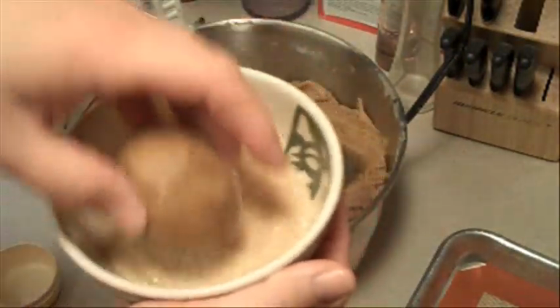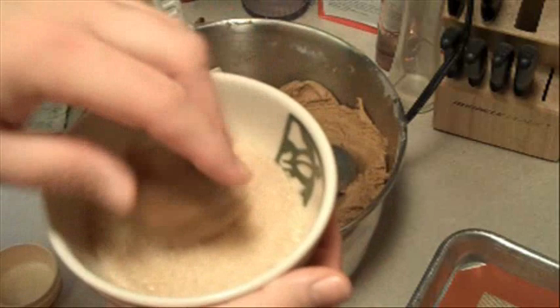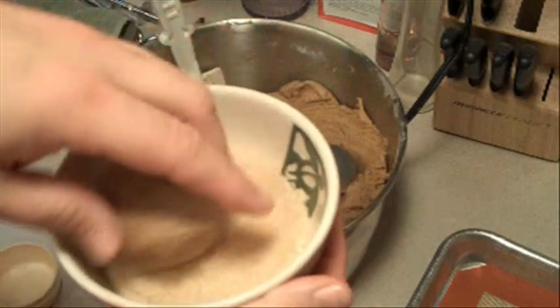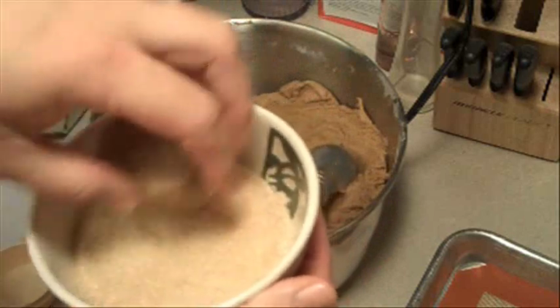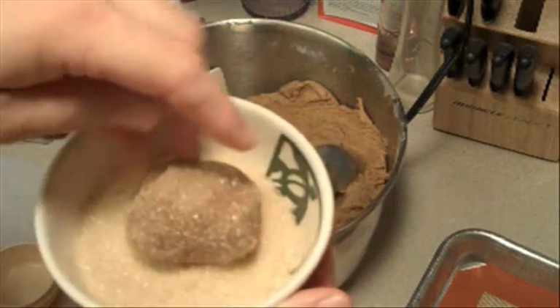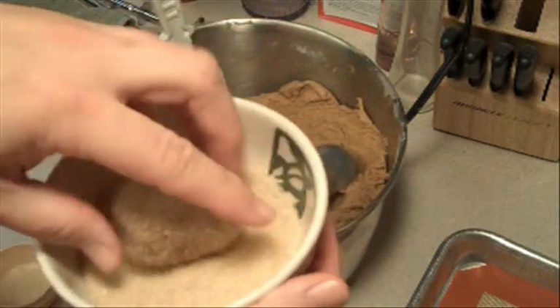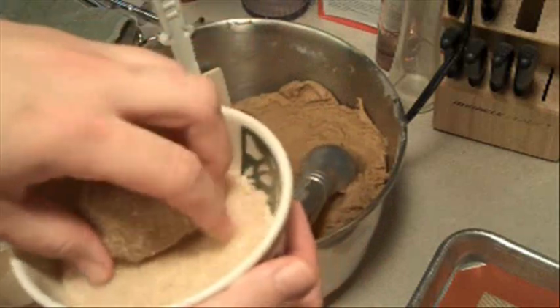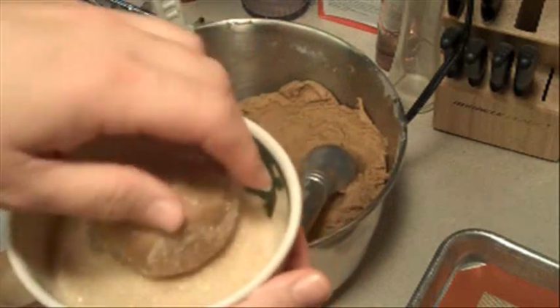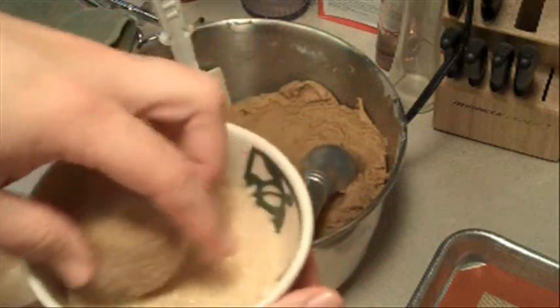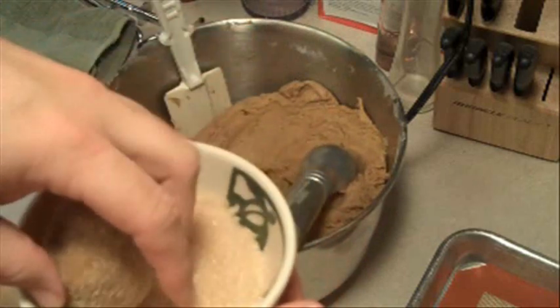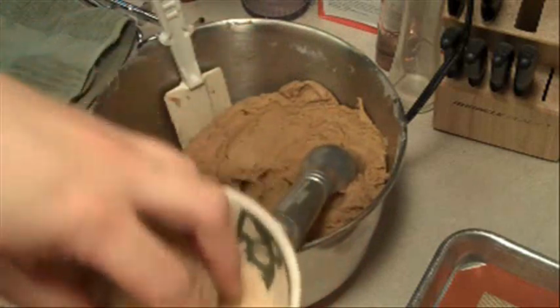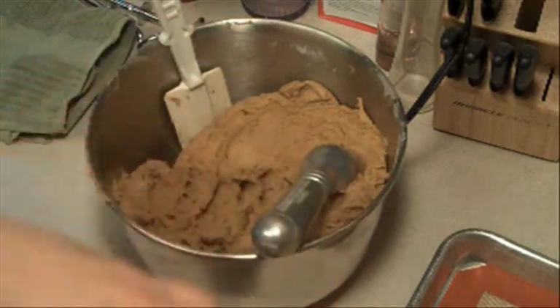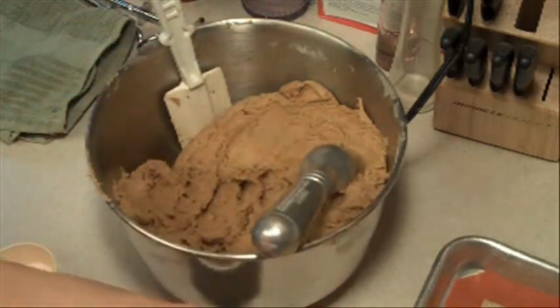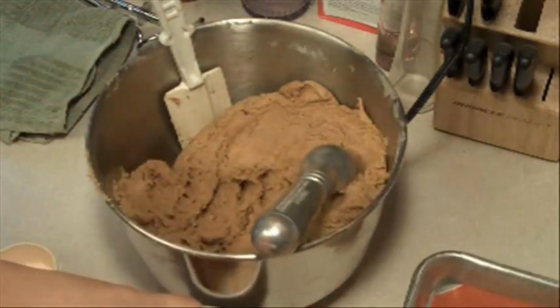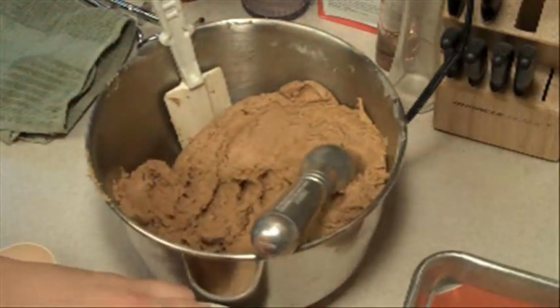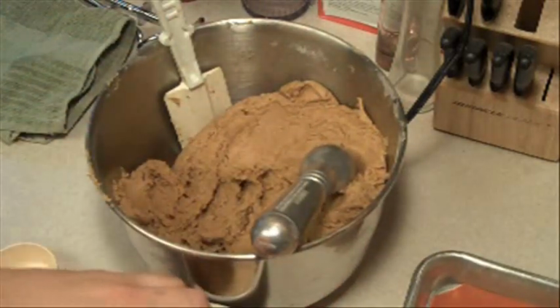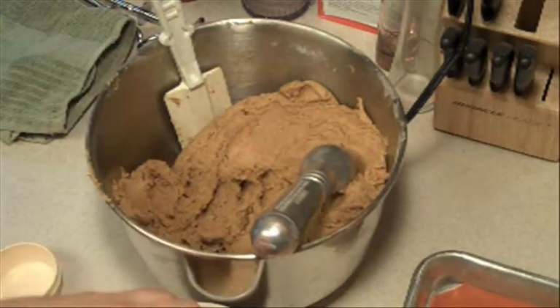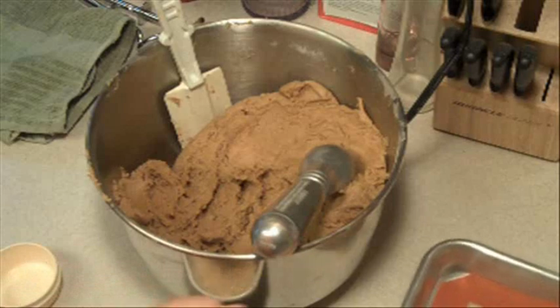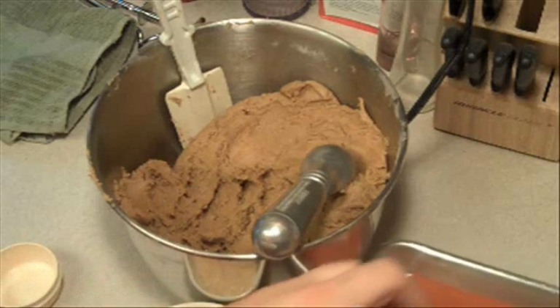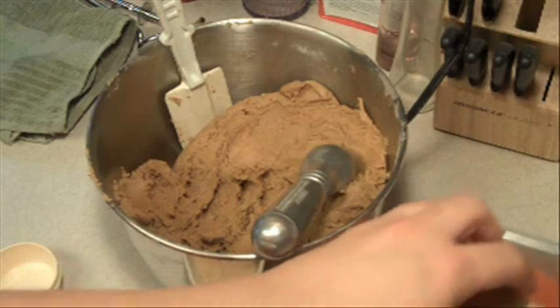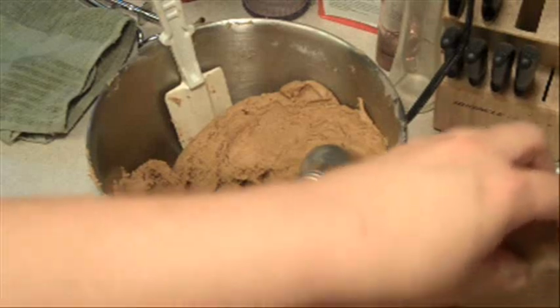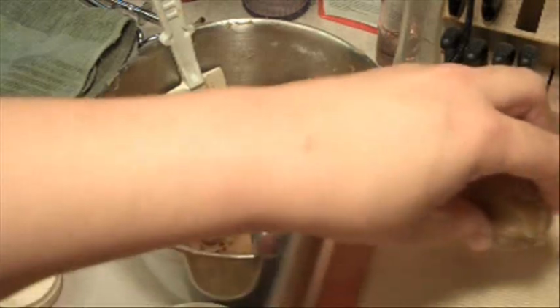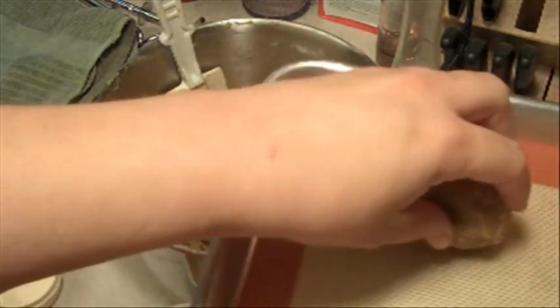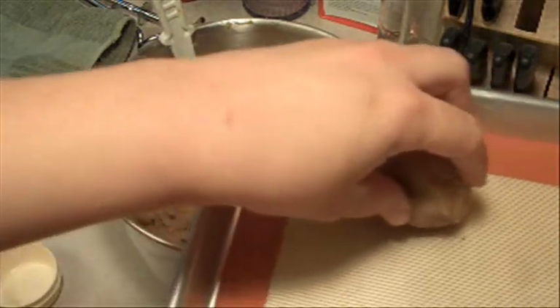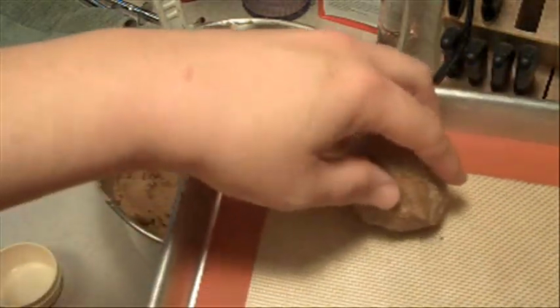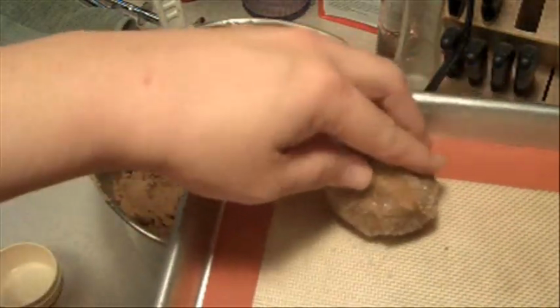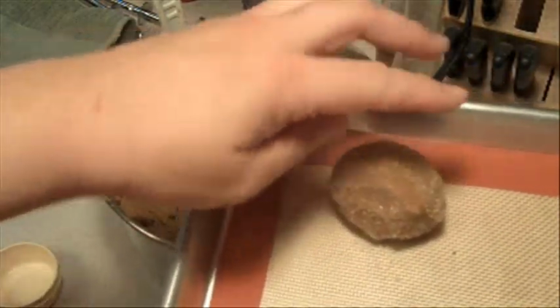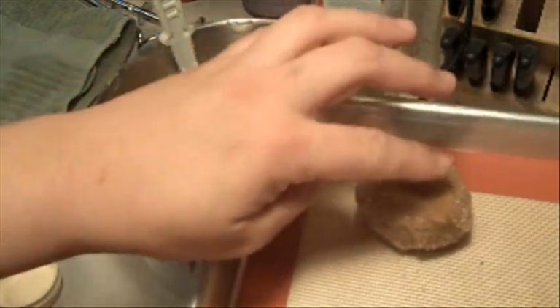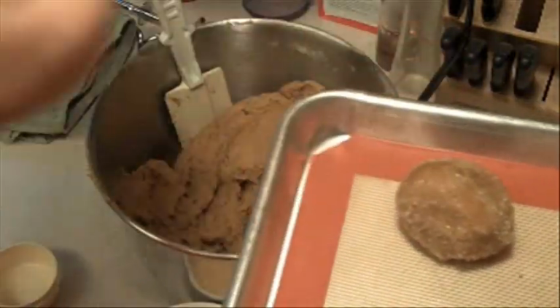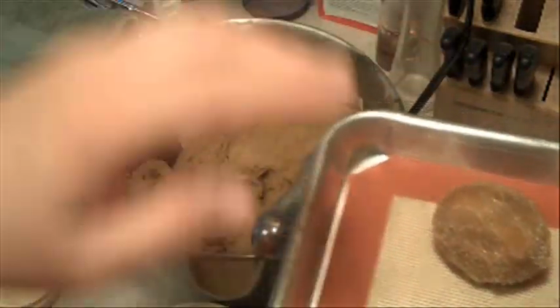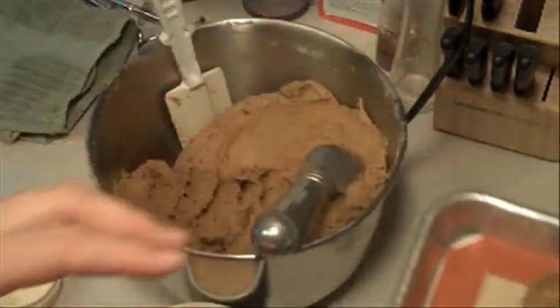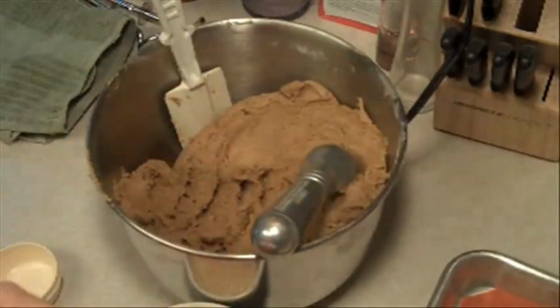Put them into that preheated oven for 11 to 13 minutes or until the bottoms are lightly browned and the tops are puffed. Do not over bake.